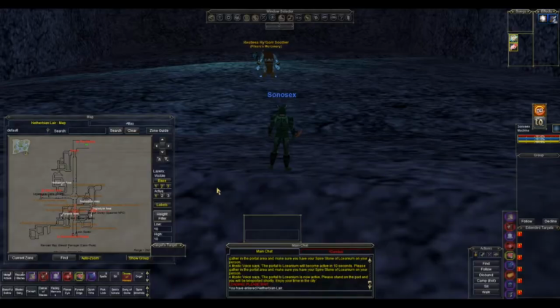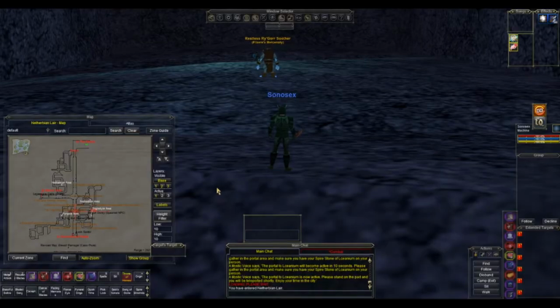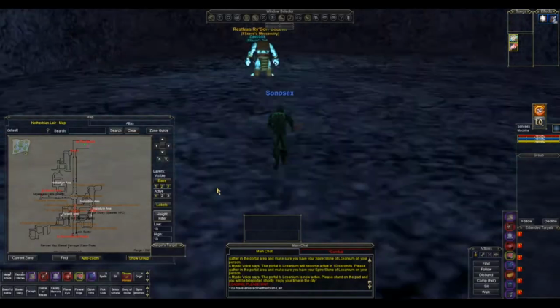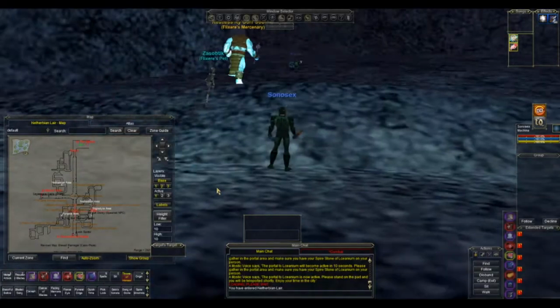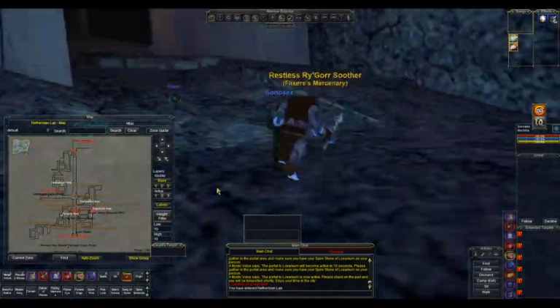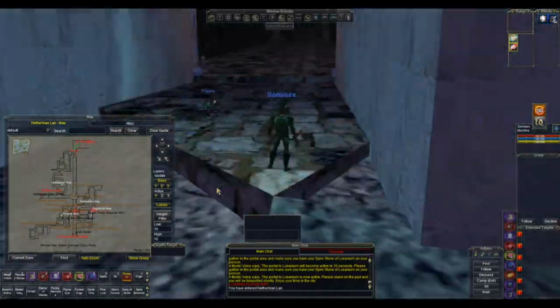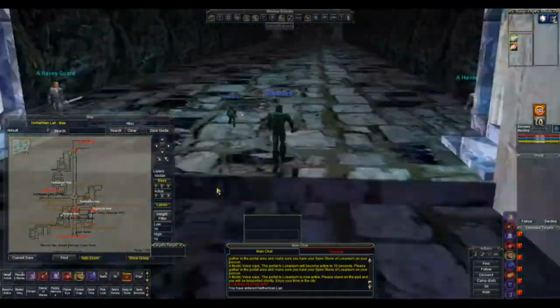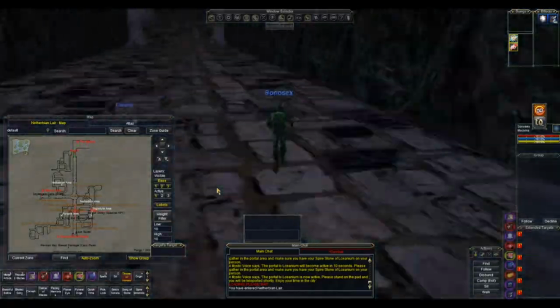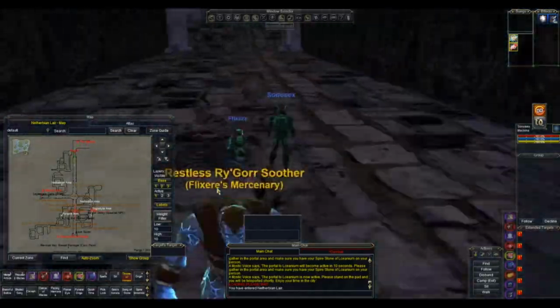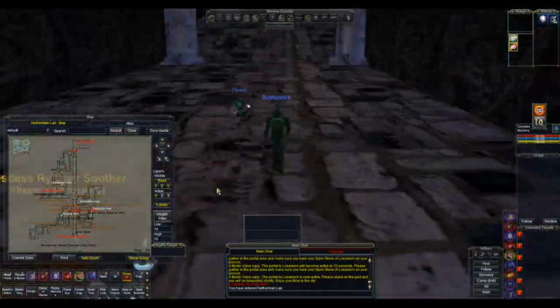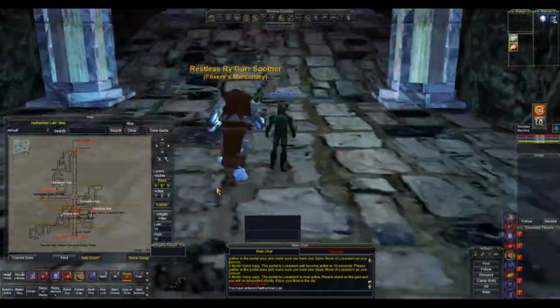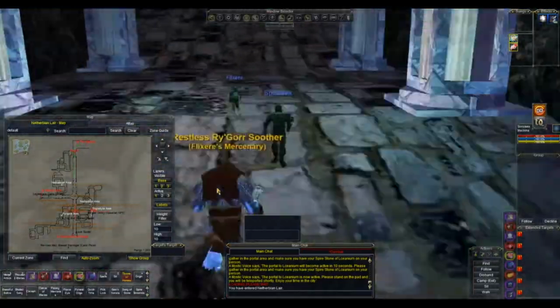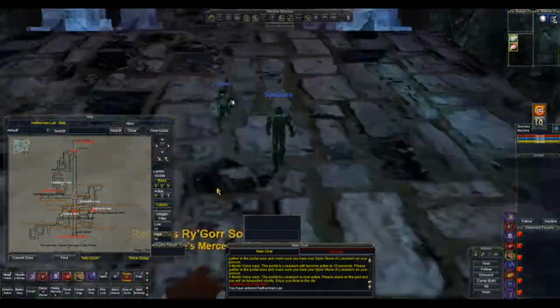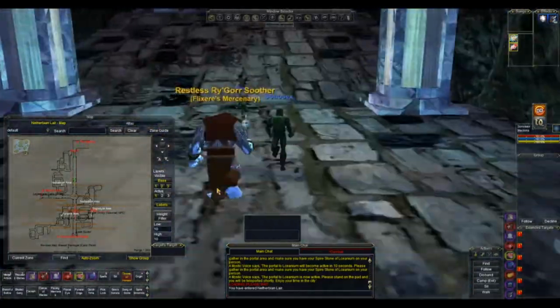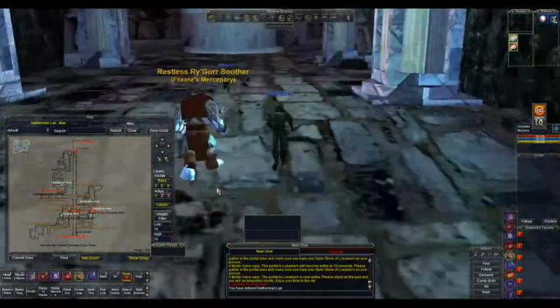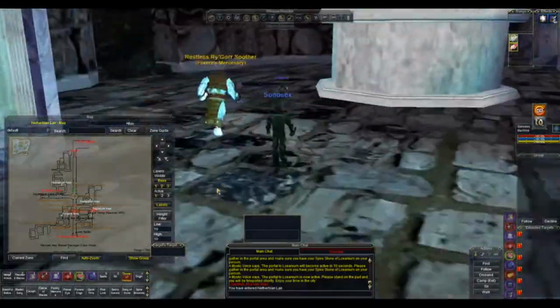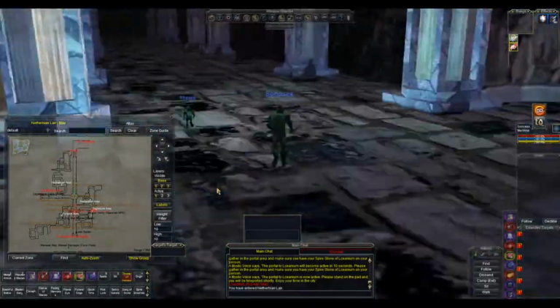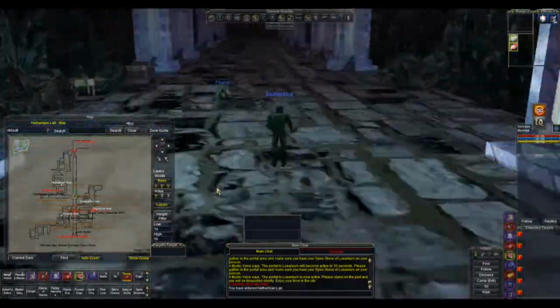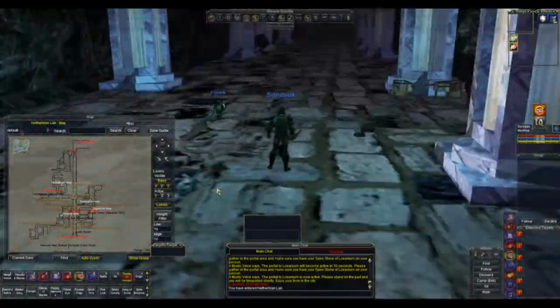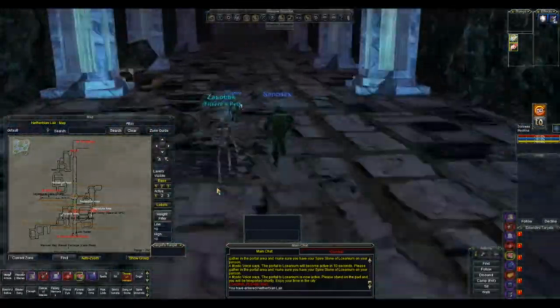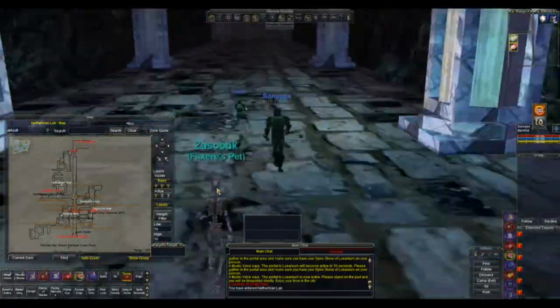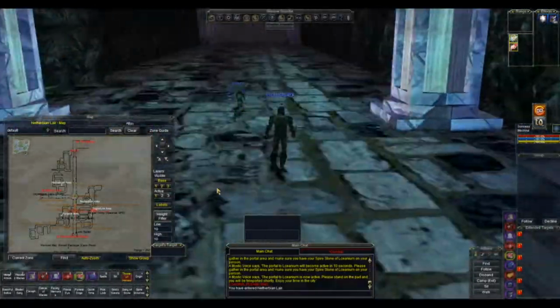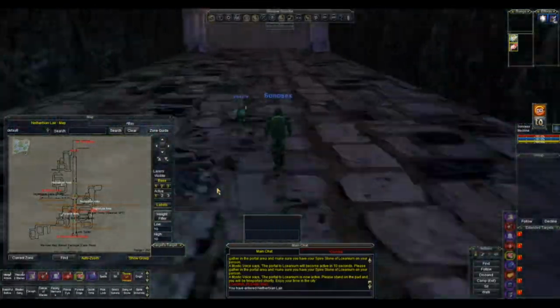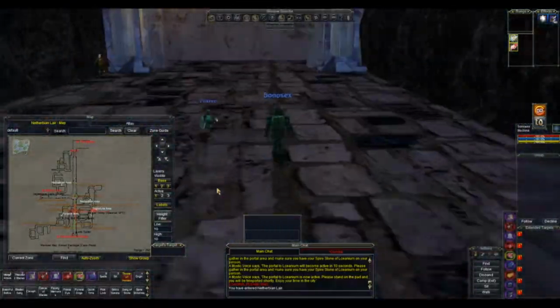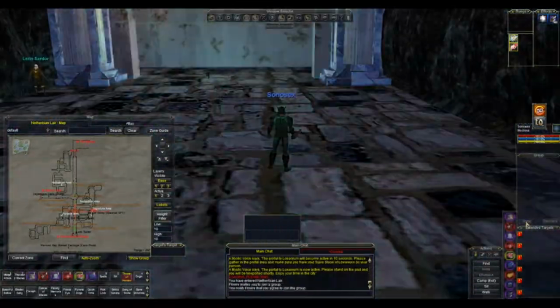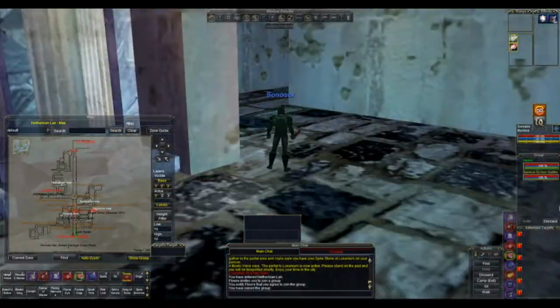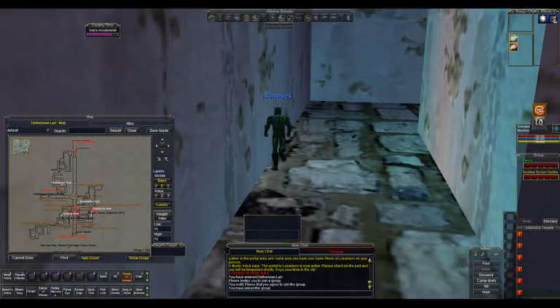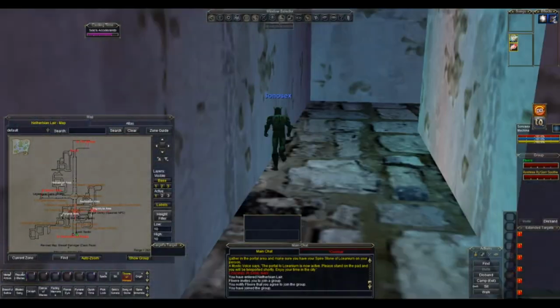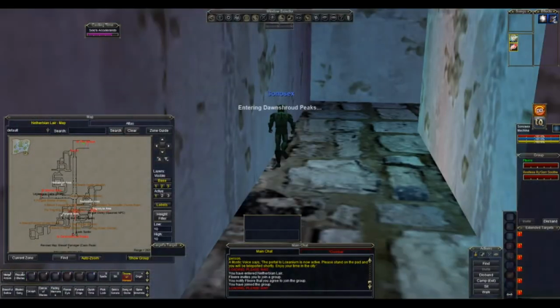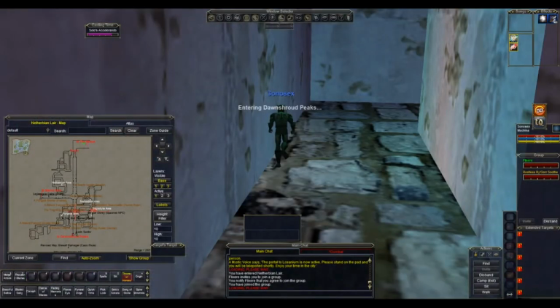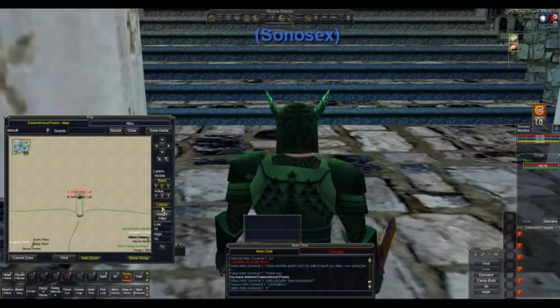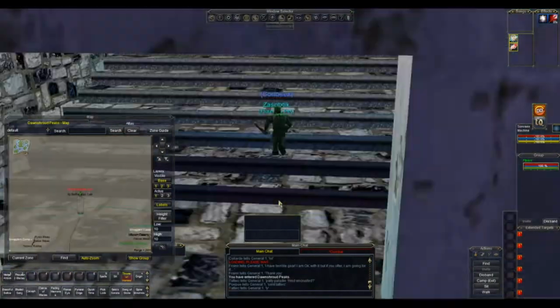Once you get into Neverbeing Lair, we're going to take this left and head all the way down south, keep on going south, until we get to the zone line which will take us into Dawn Shroud Peaks.